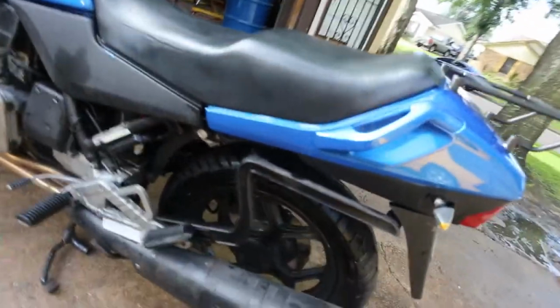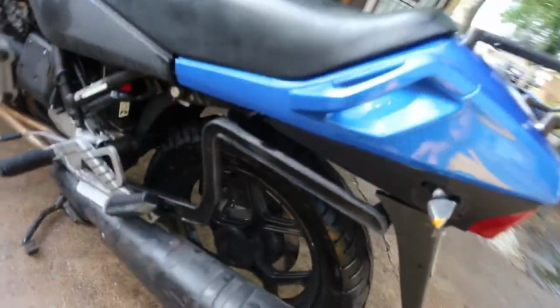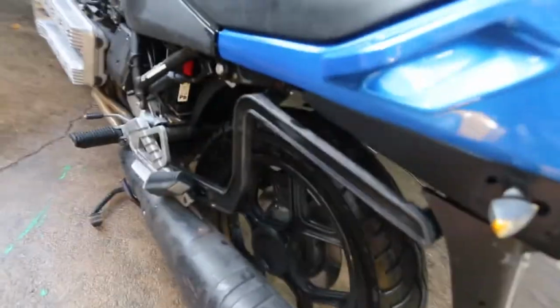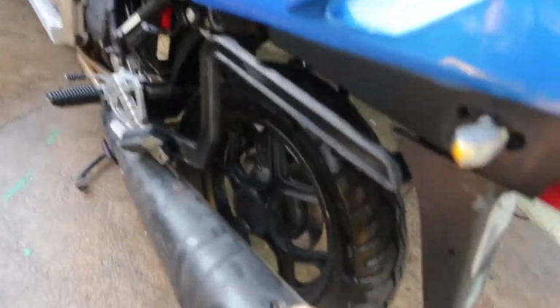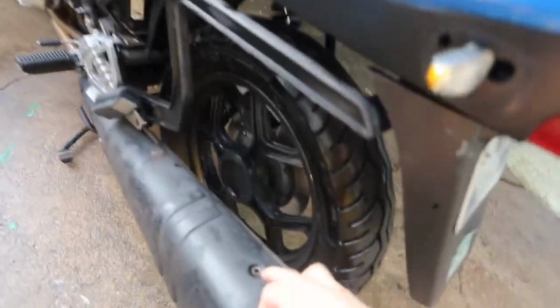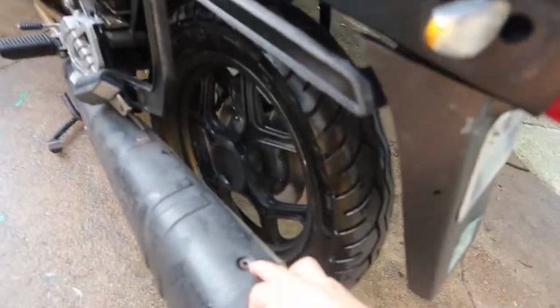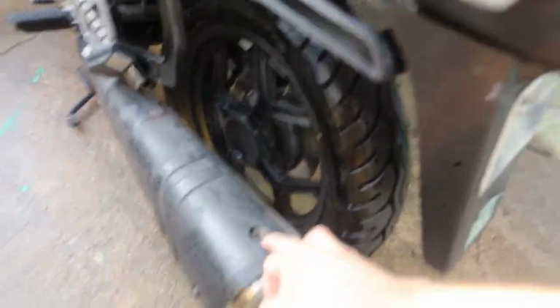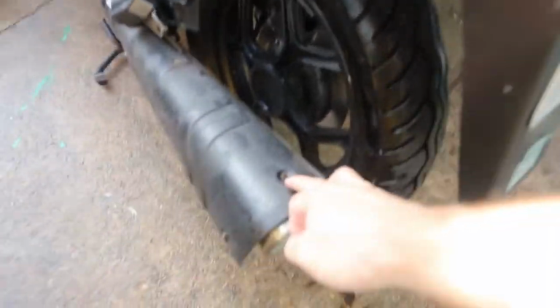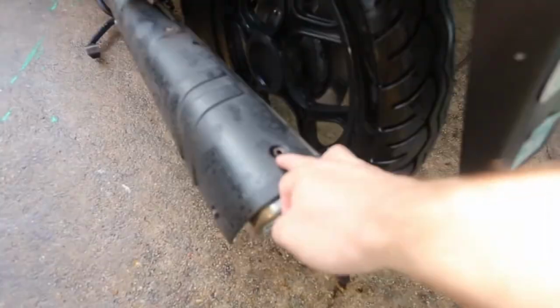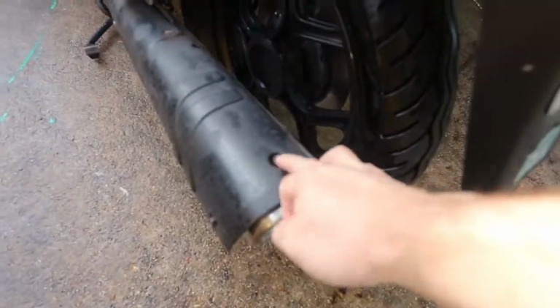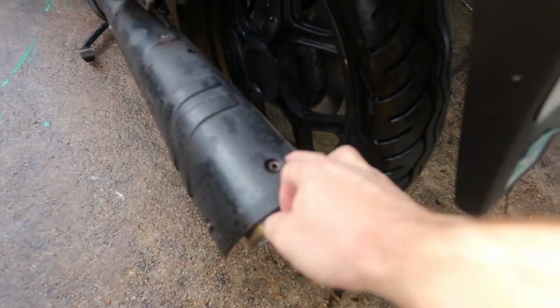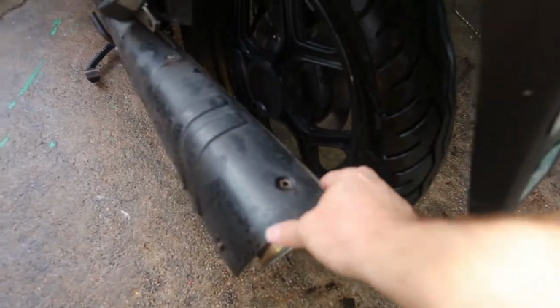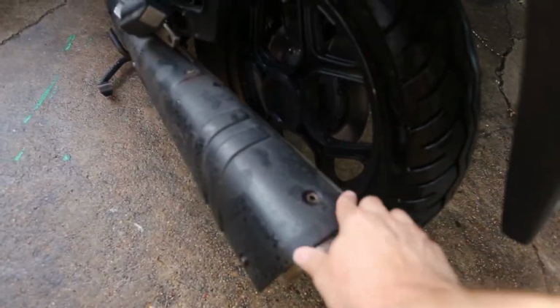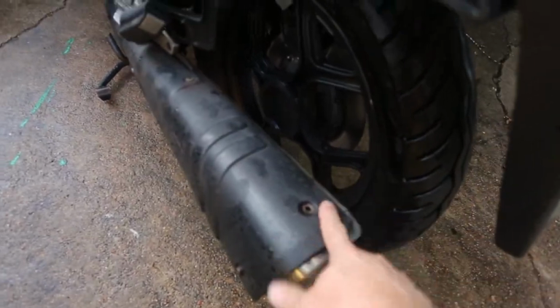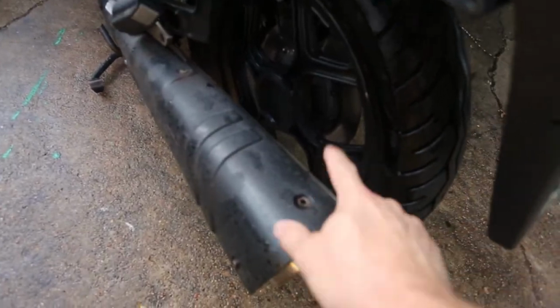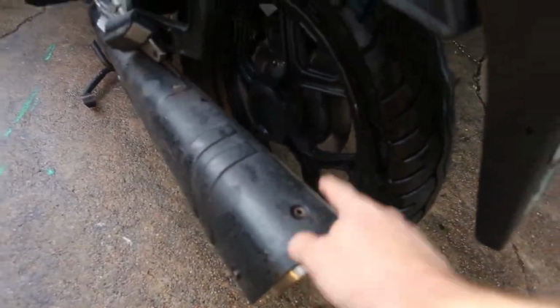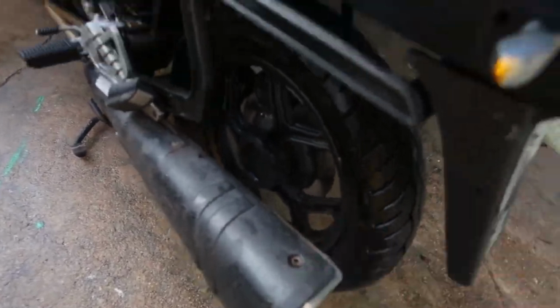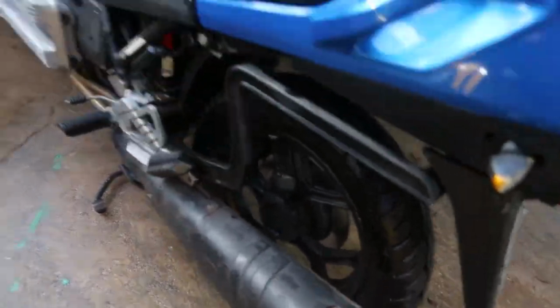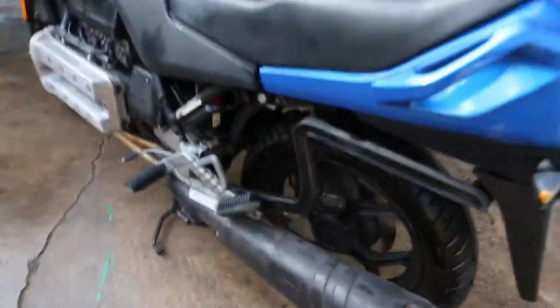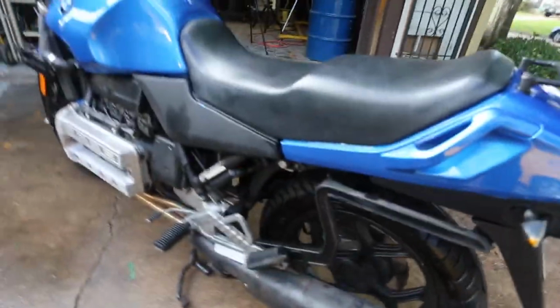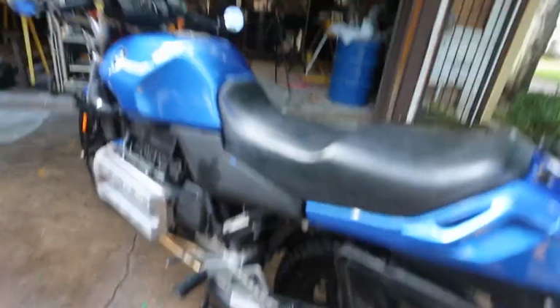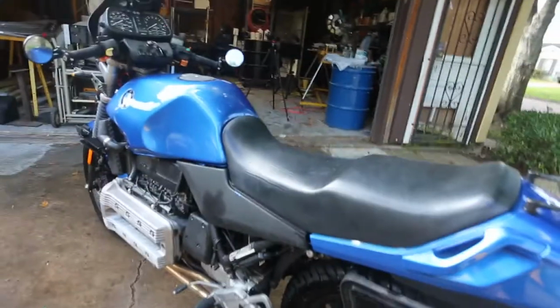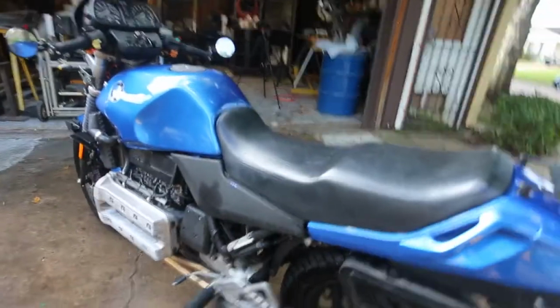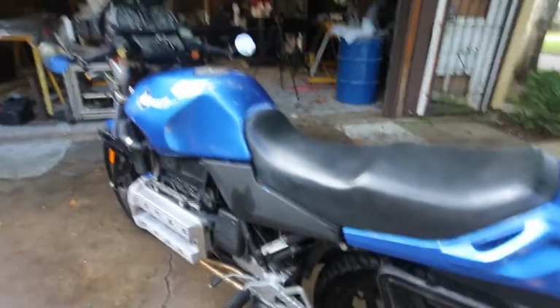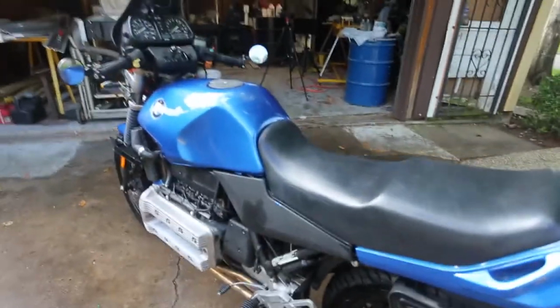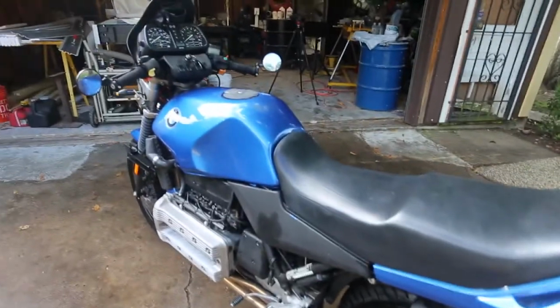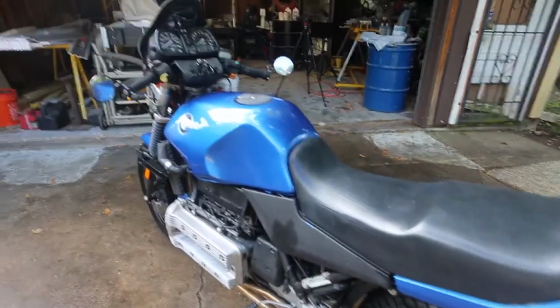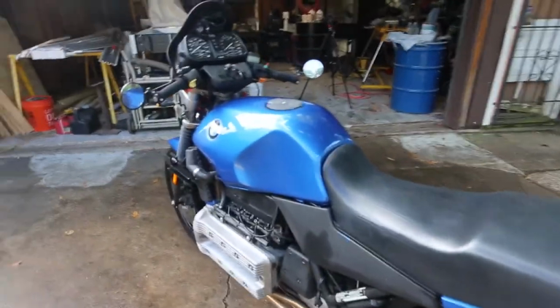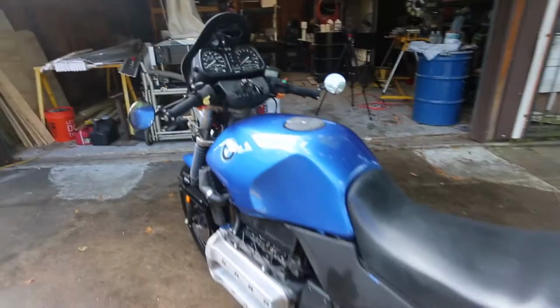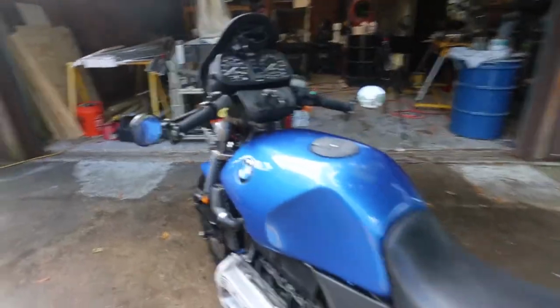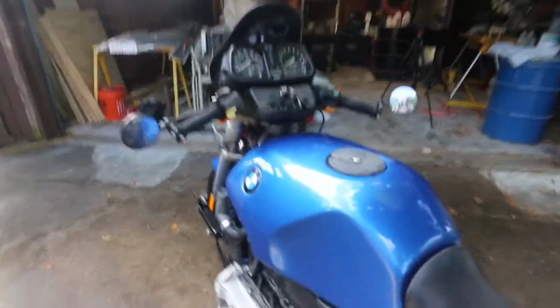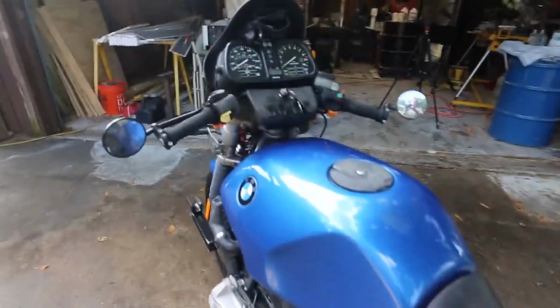There is a screw missing right here. This causes this to rattle when the bike runs occasionally. When you're going down the road, there are other things that make noise.